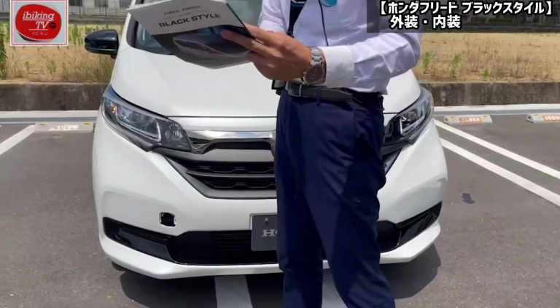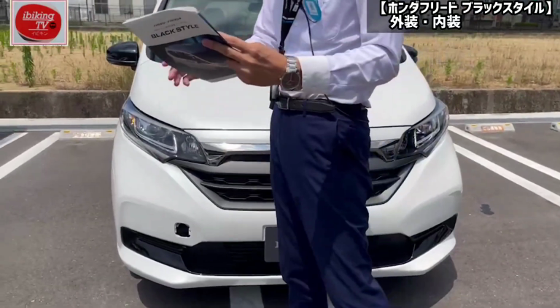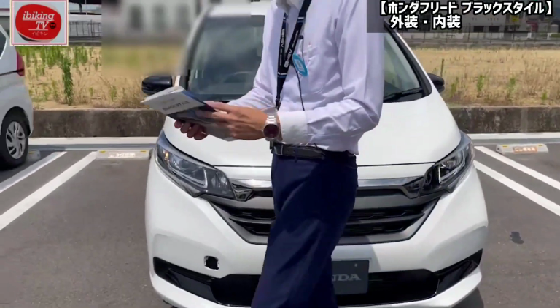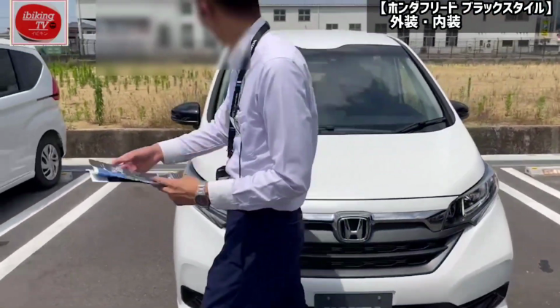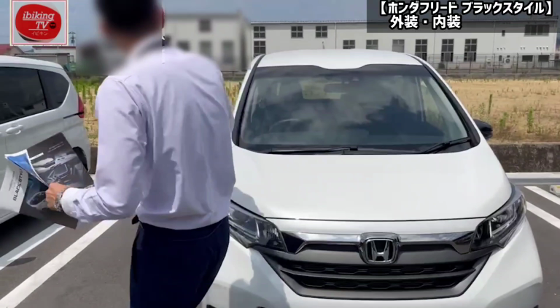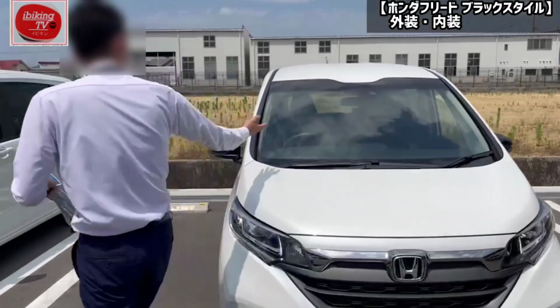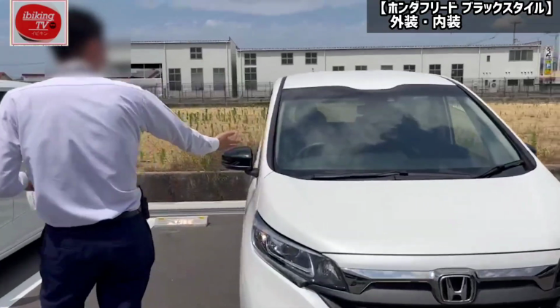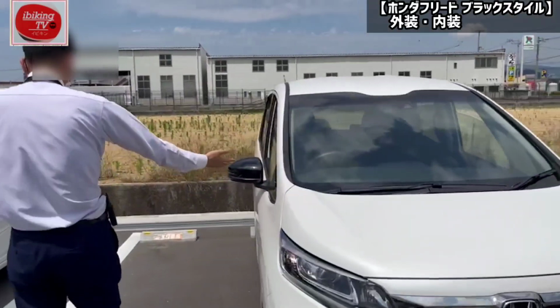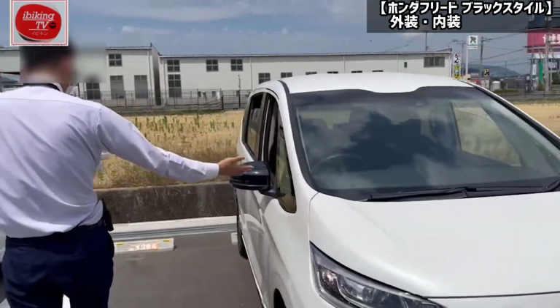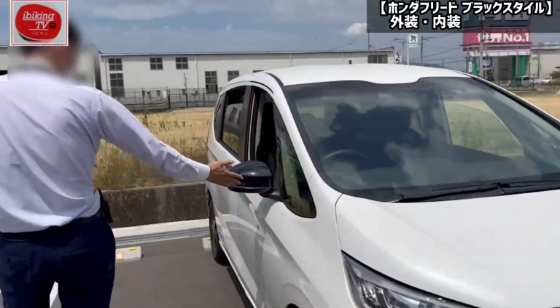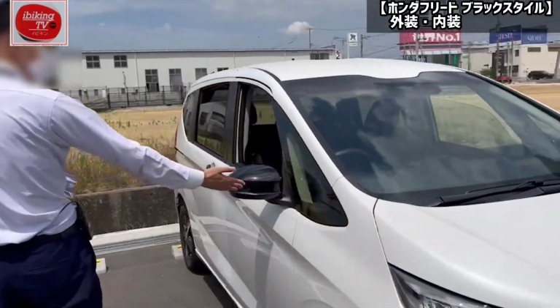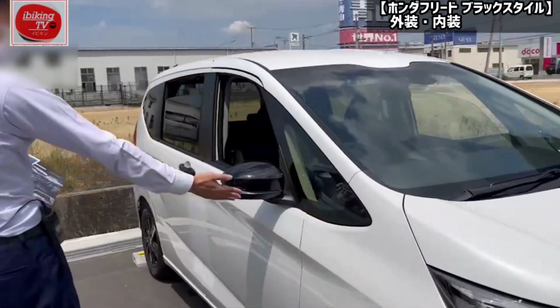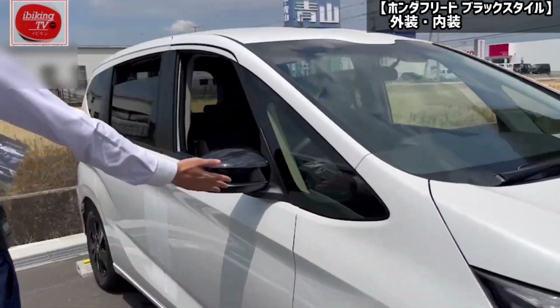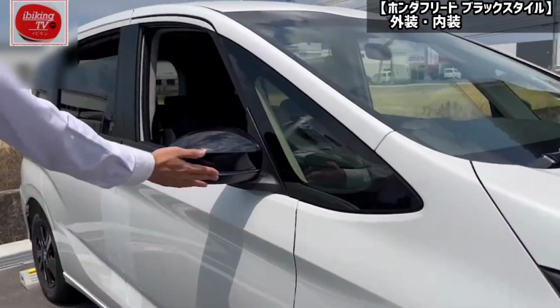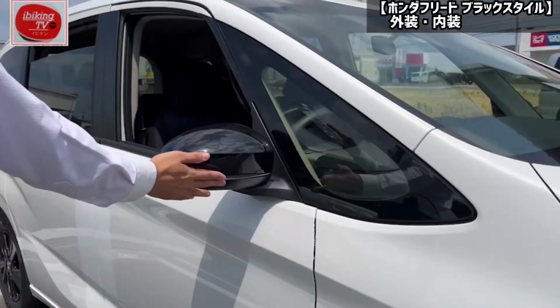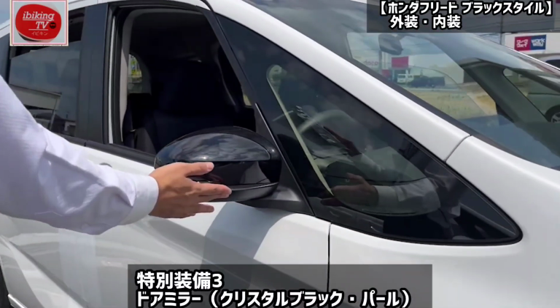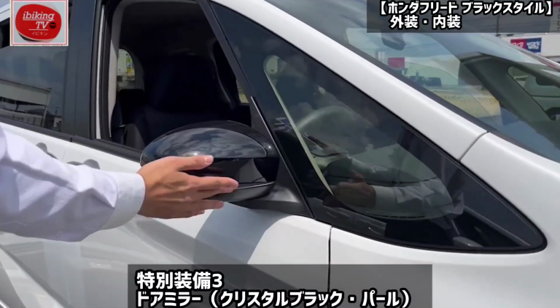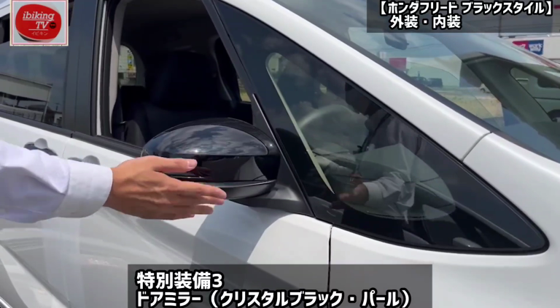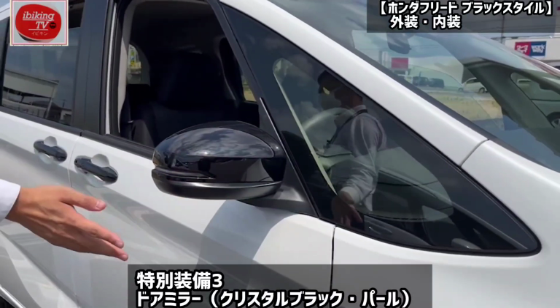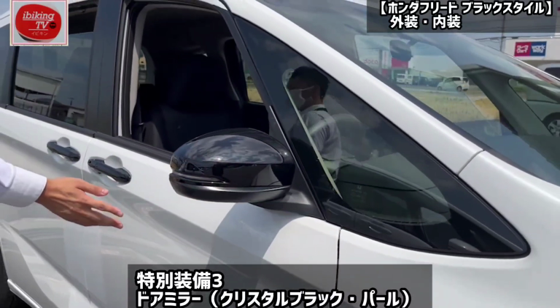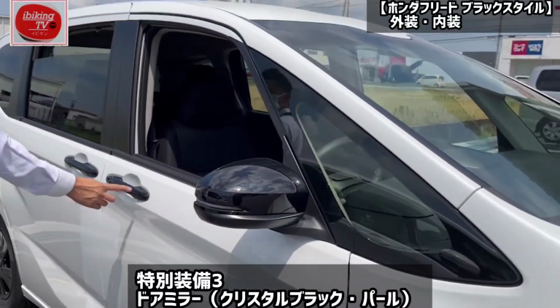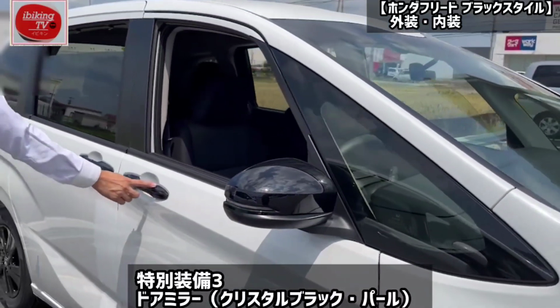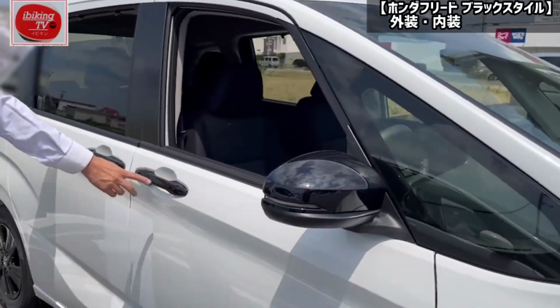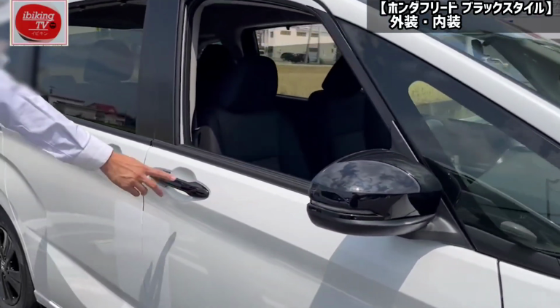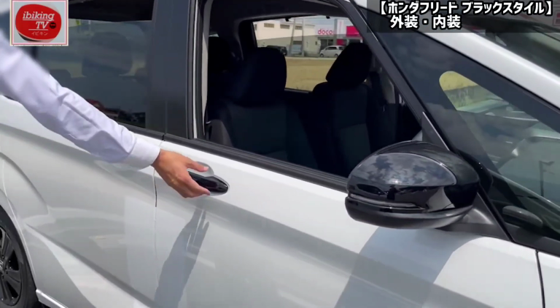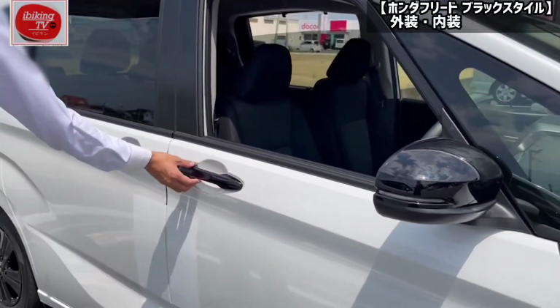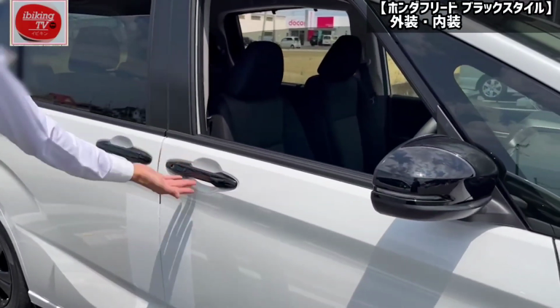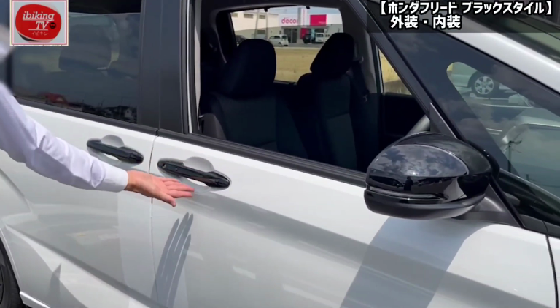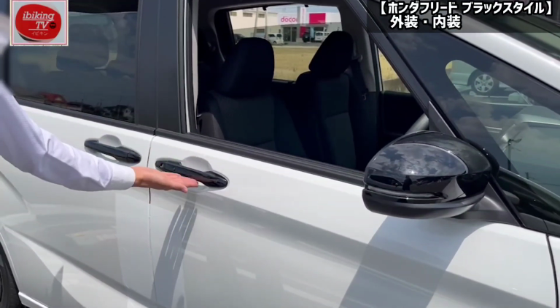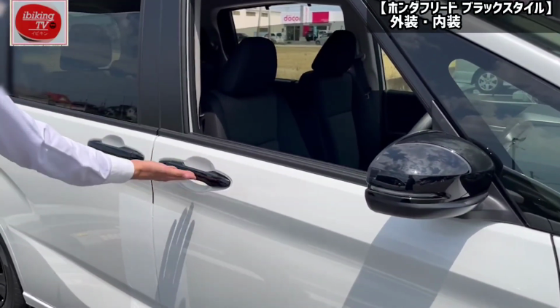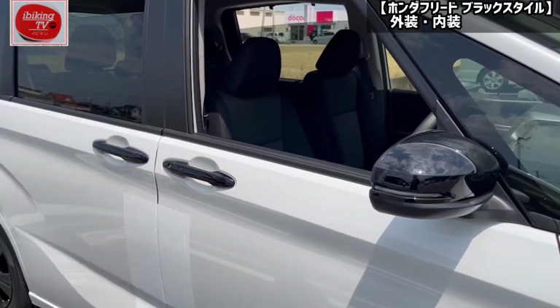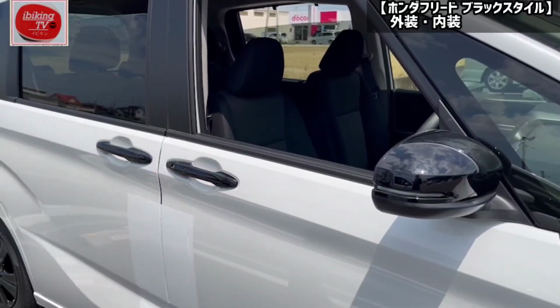This is called crystal black pearl. The door handle is dark — this is also a crystal black pearl. This is also an outer door handle, but this is a crystal black pearl.